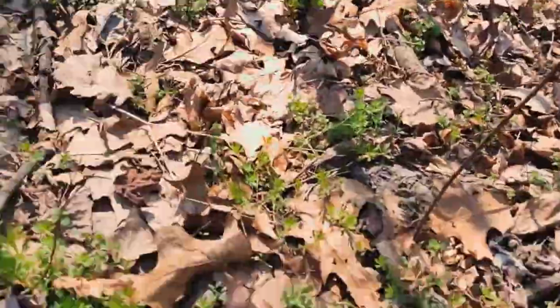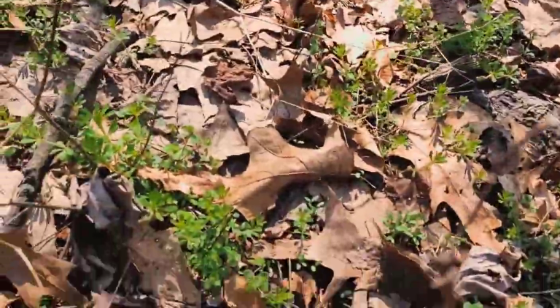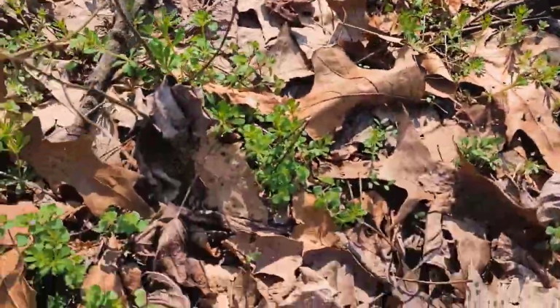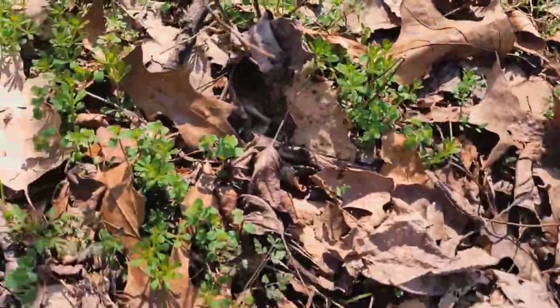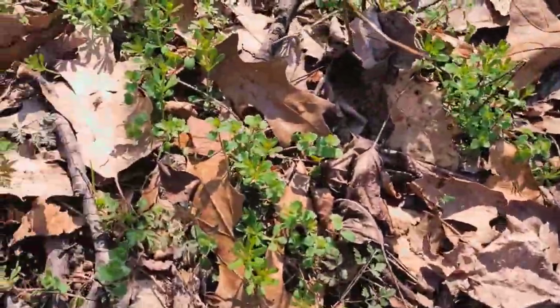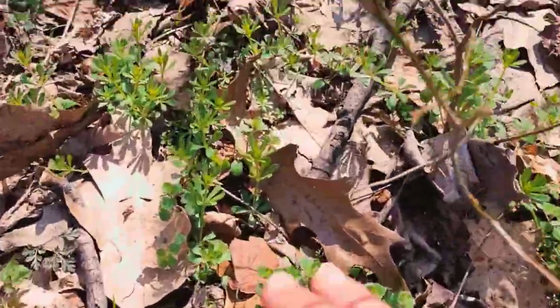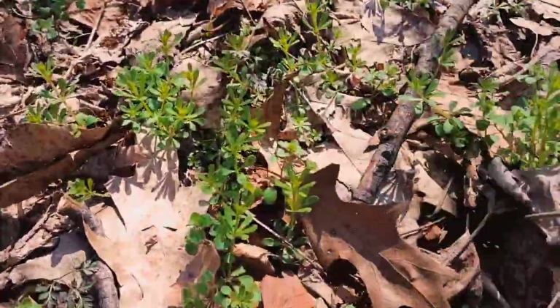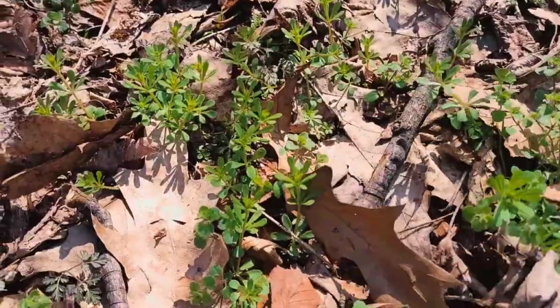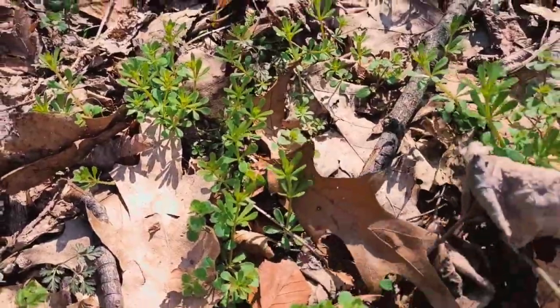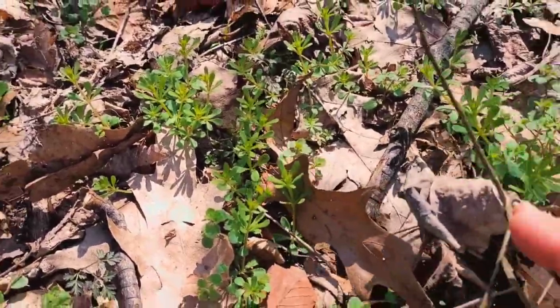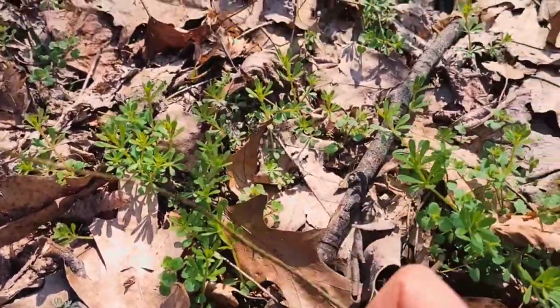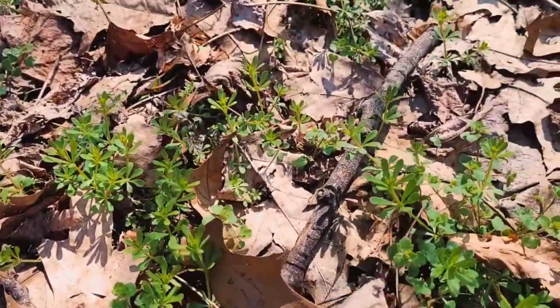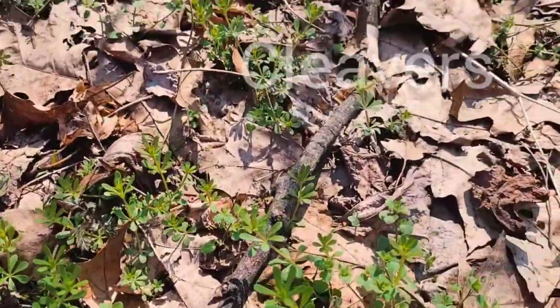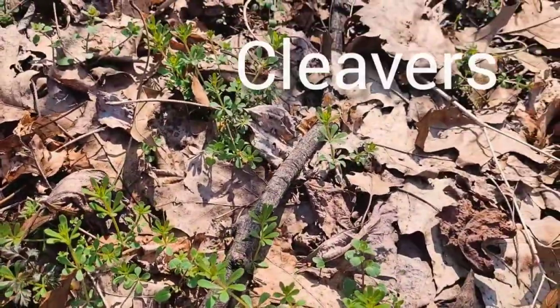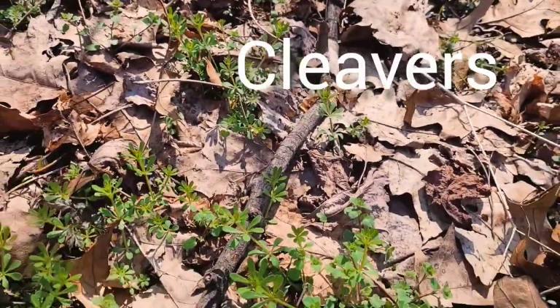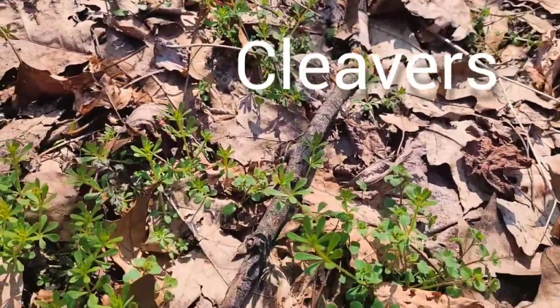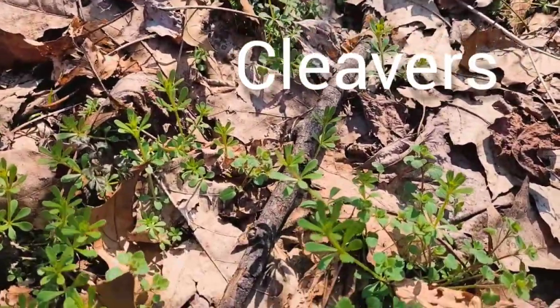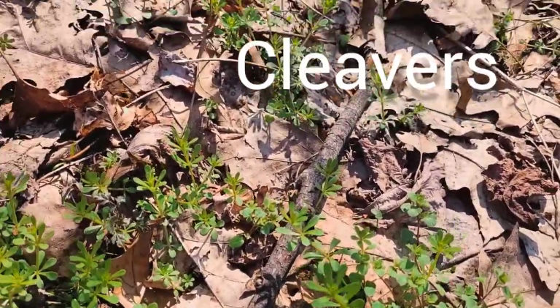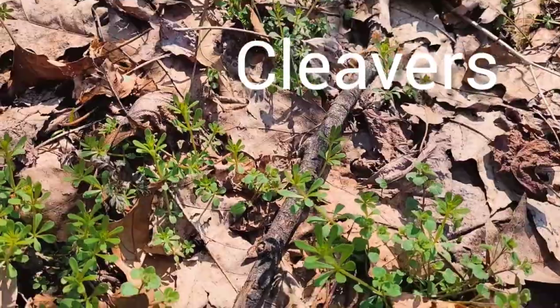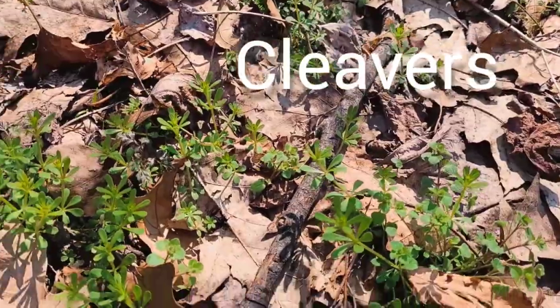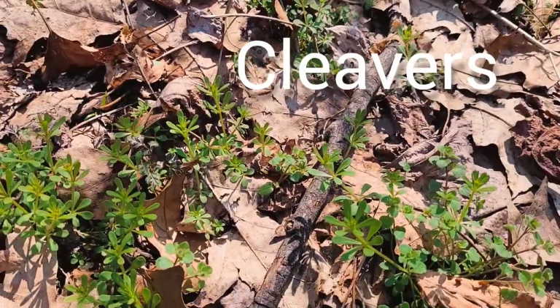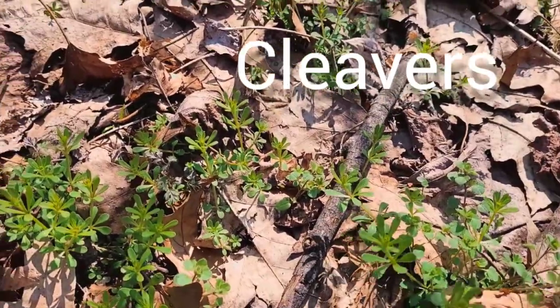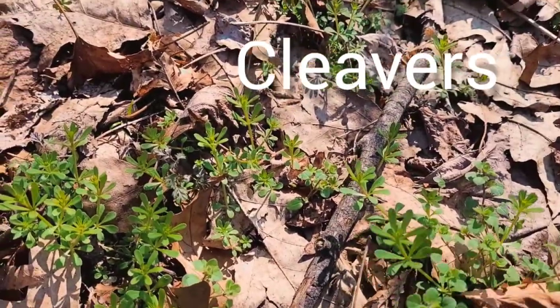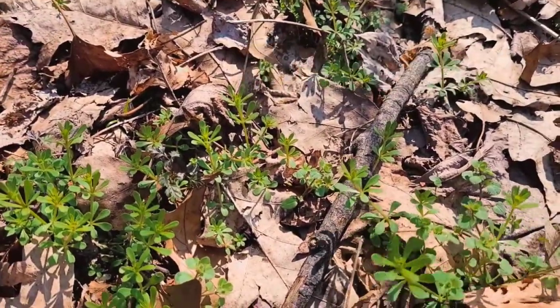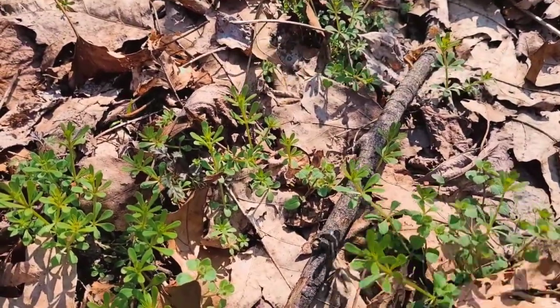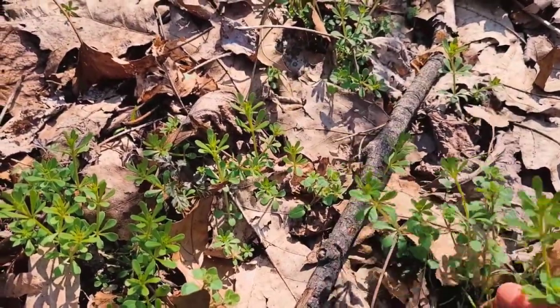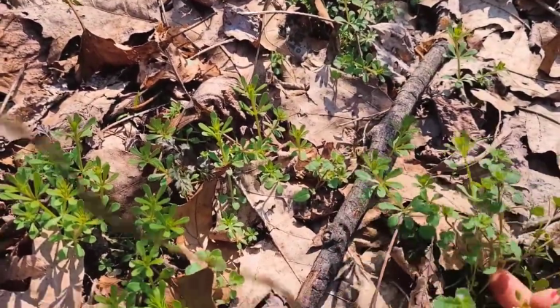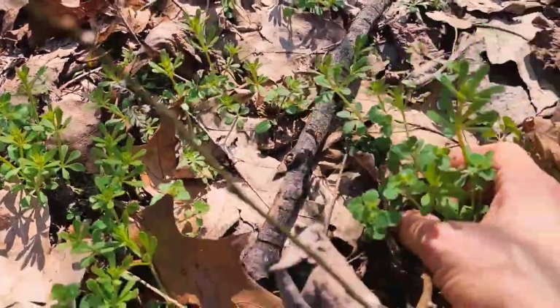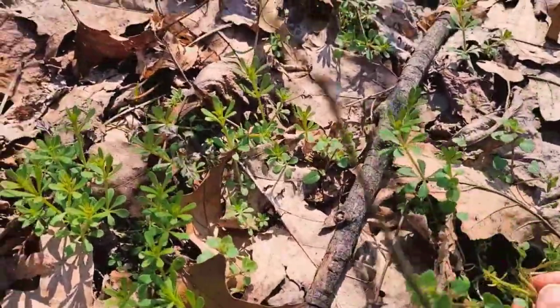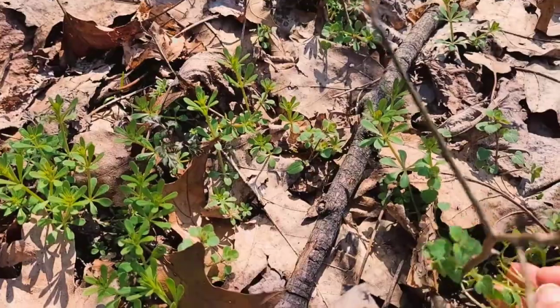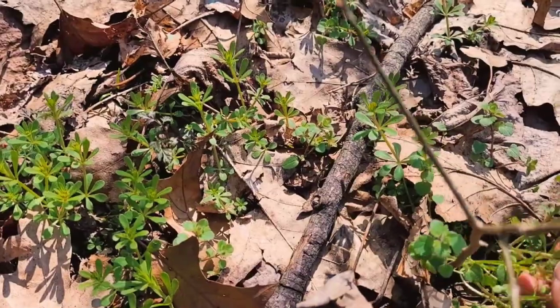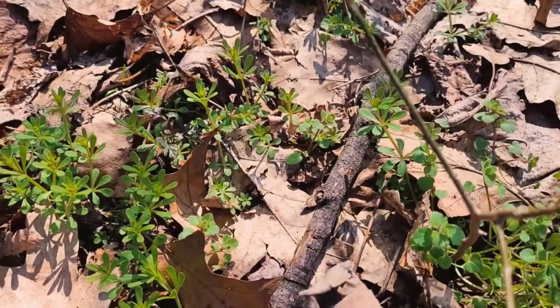I have found a little patch of cleavers. I'm in the woods now. Back at my house, in the sunny open areas, there are a lot more cleavers growing. So I'm going to say cleavers like the sun.